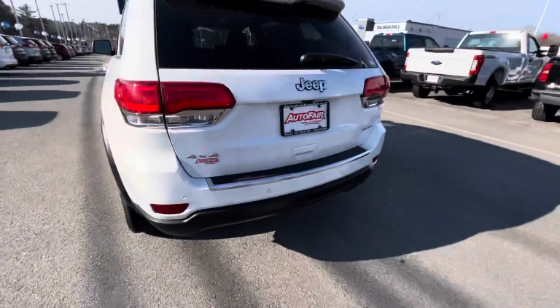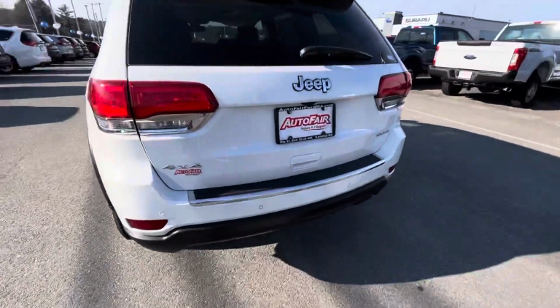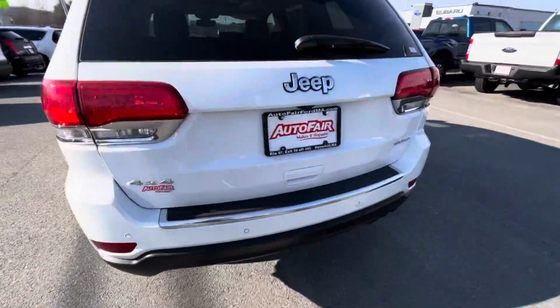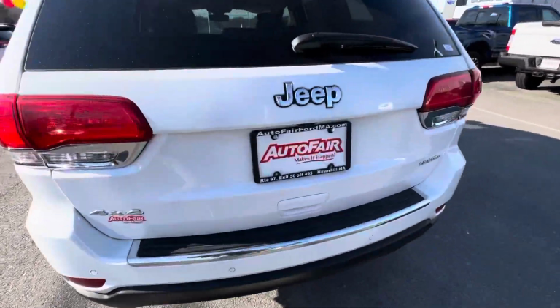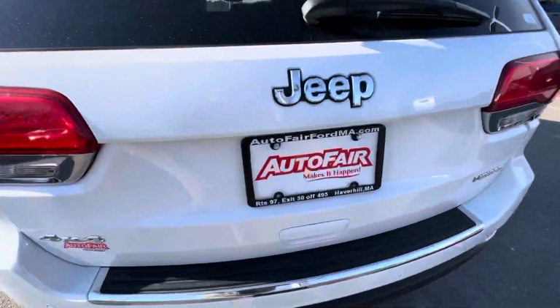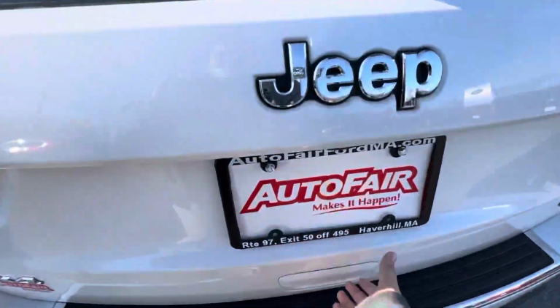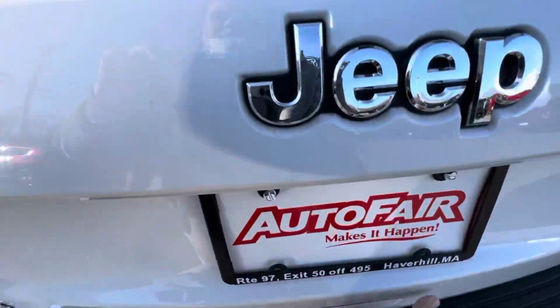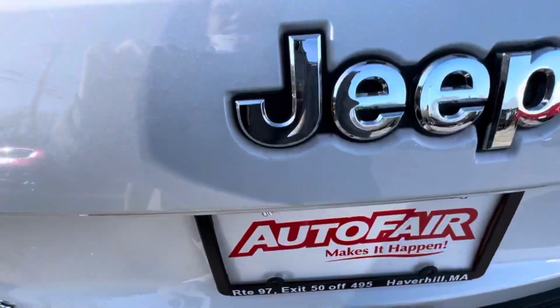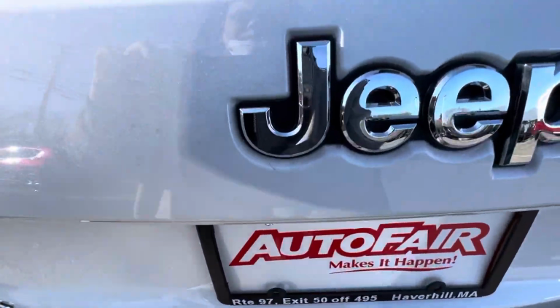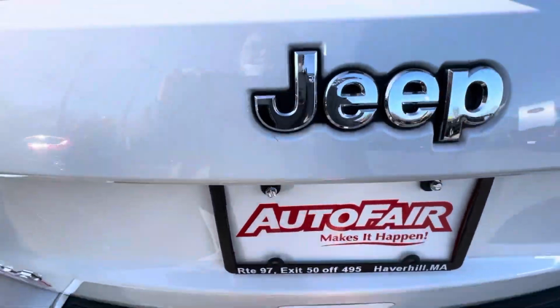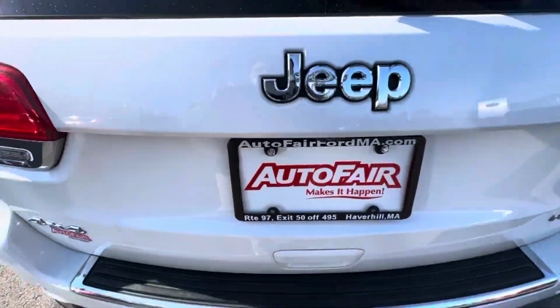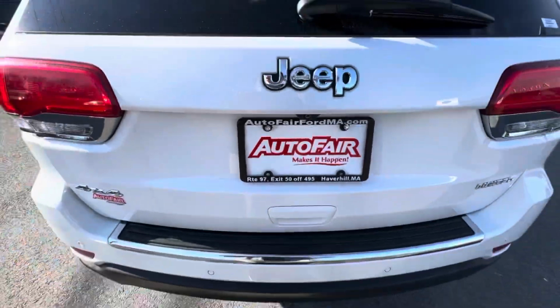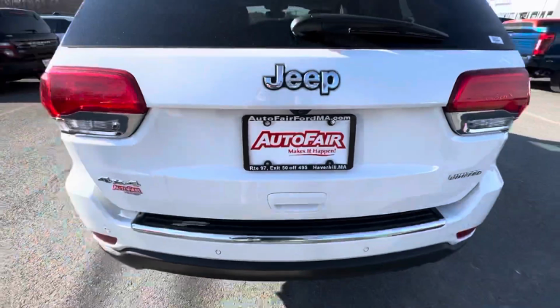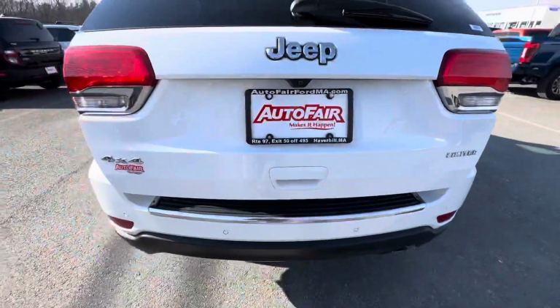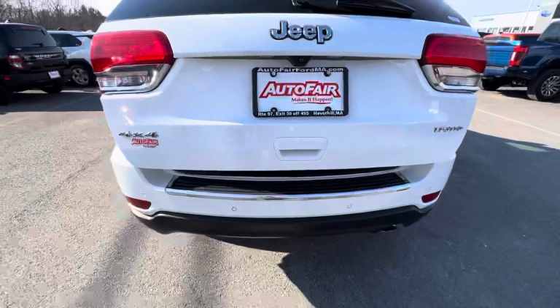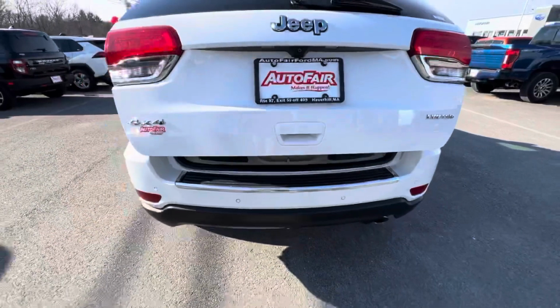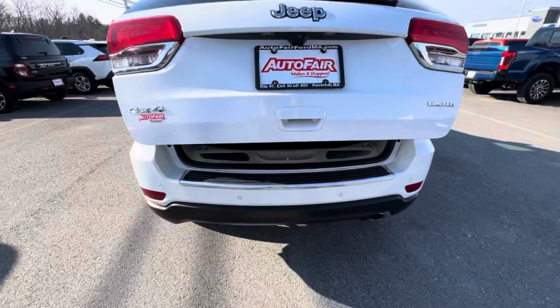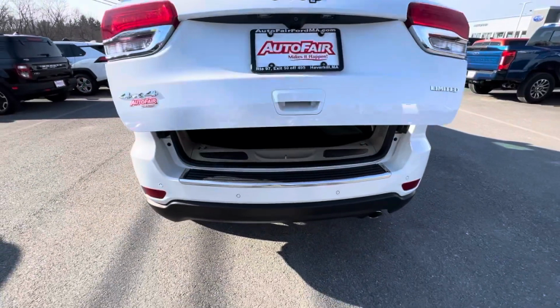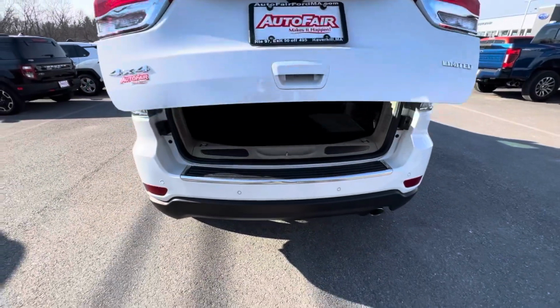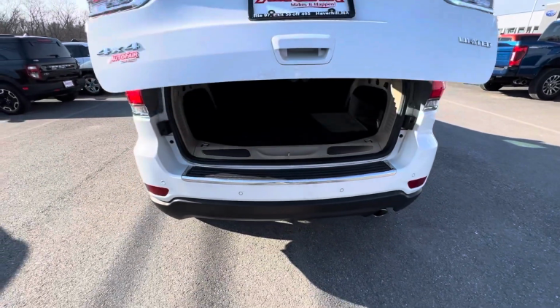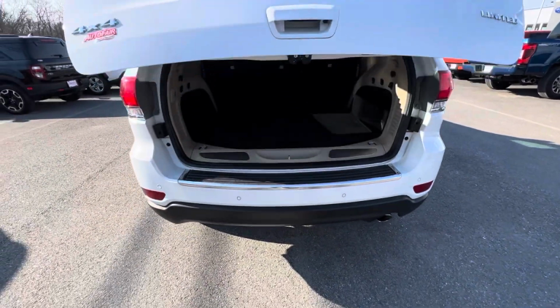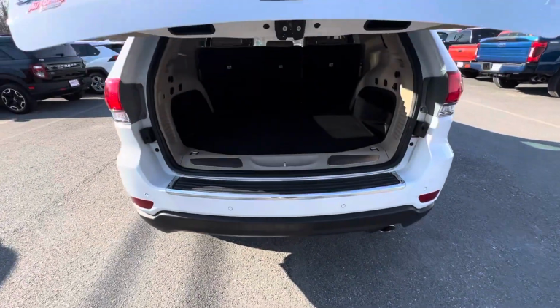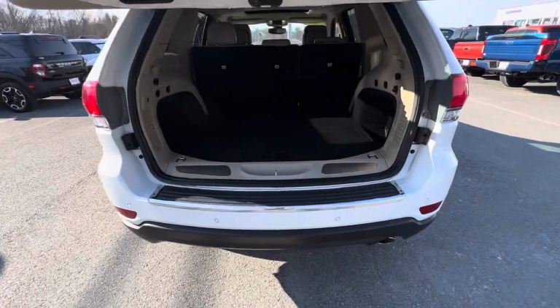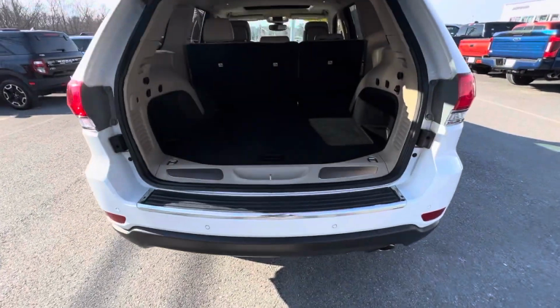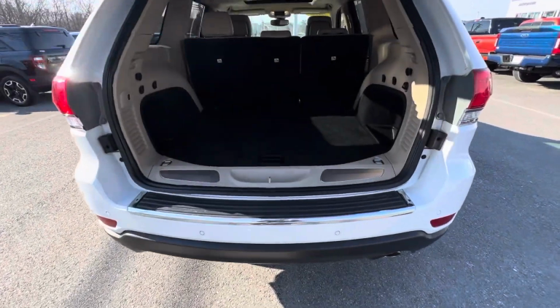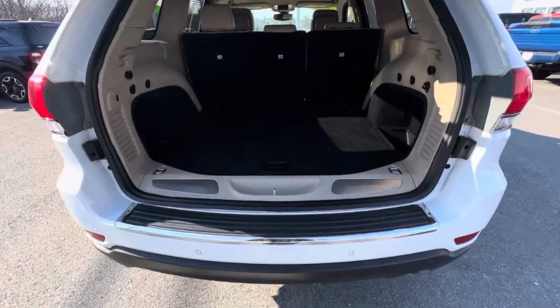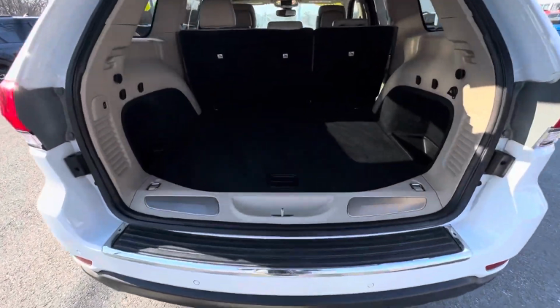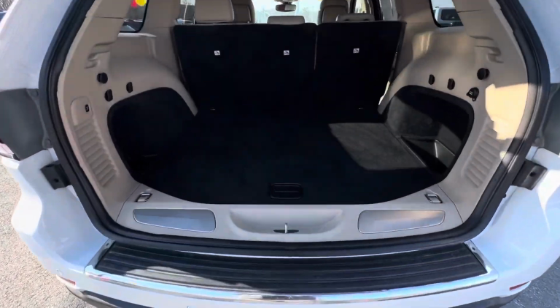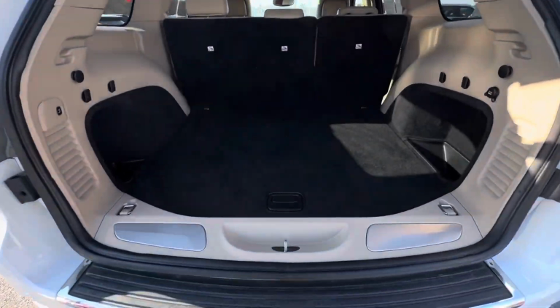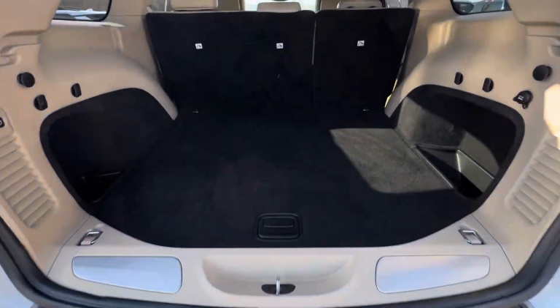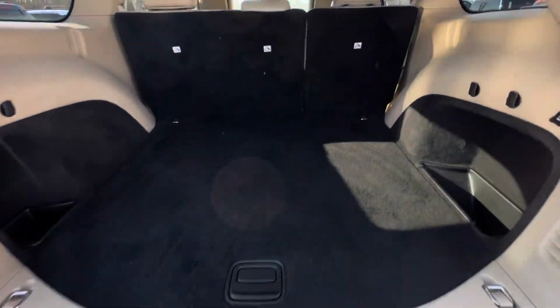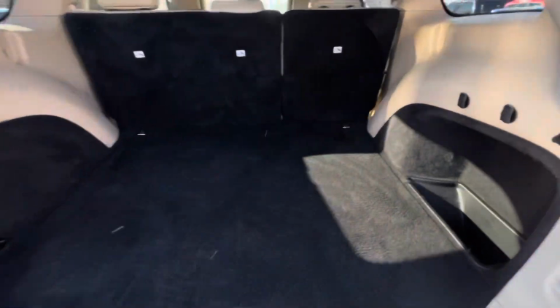Let me show you the back real quick. Plenty of pulling room back here.